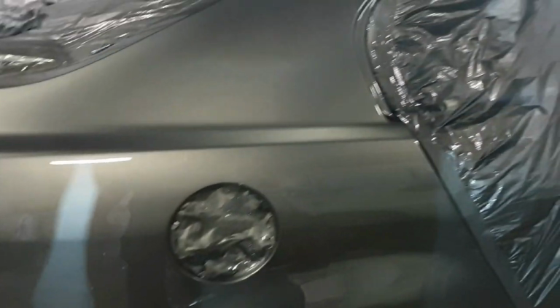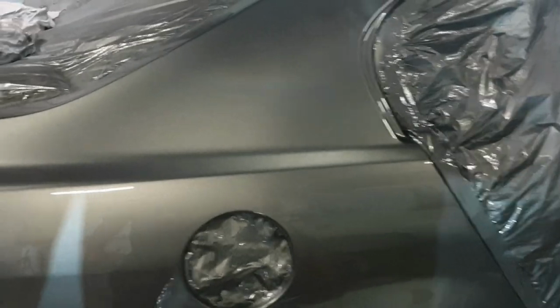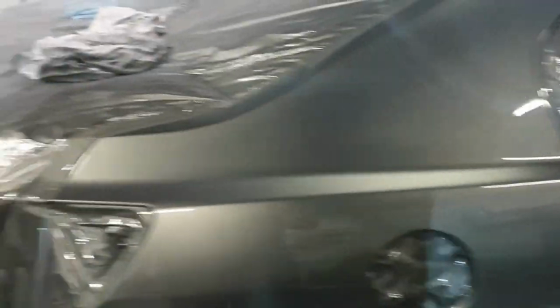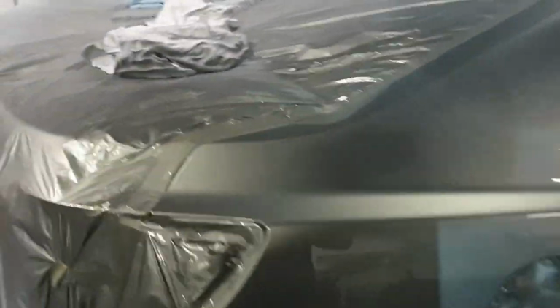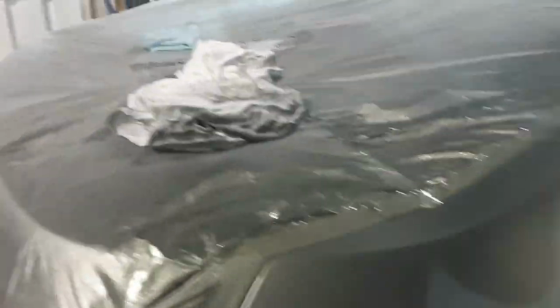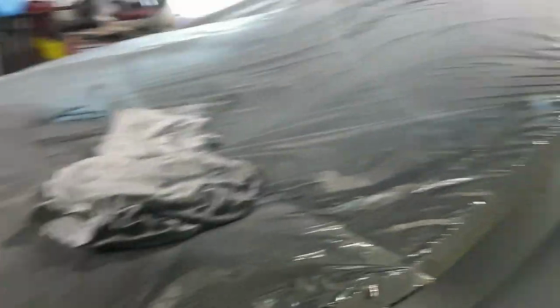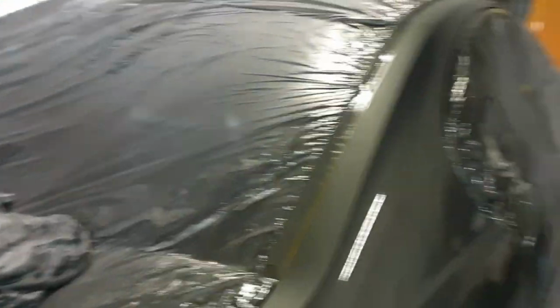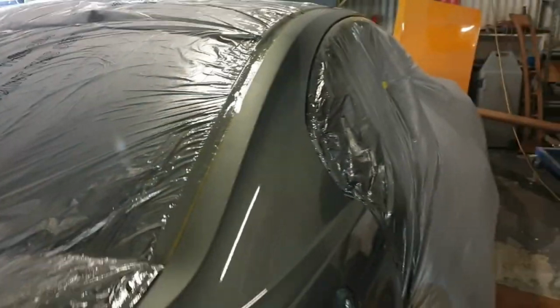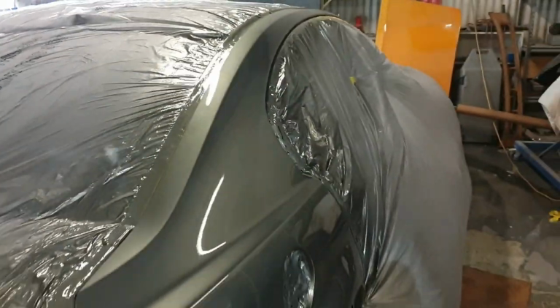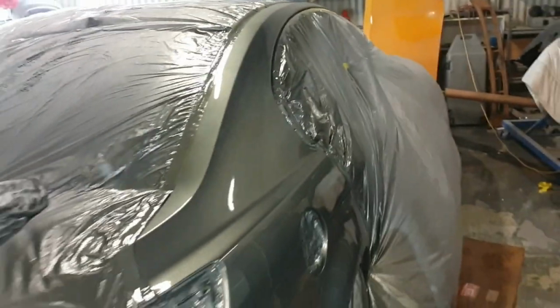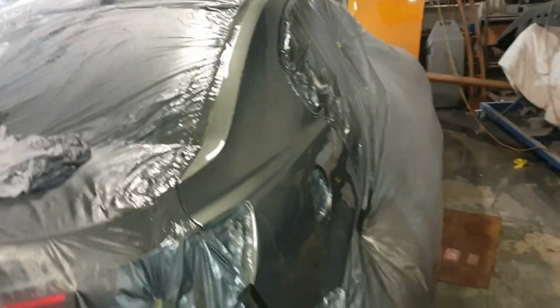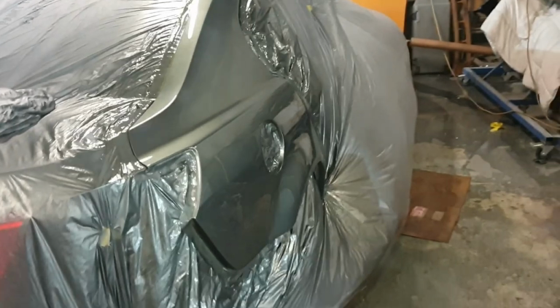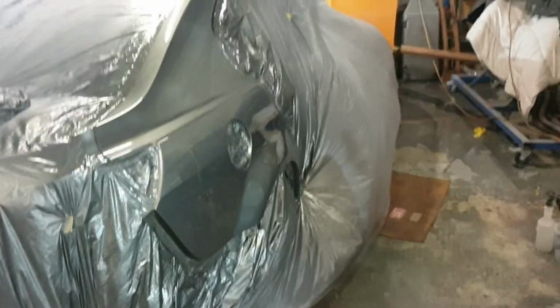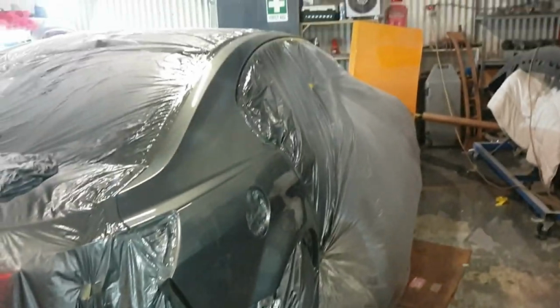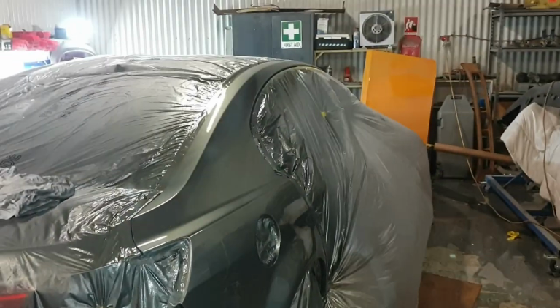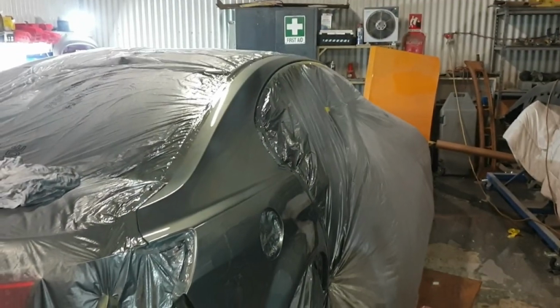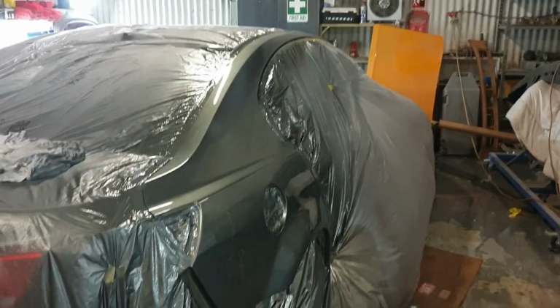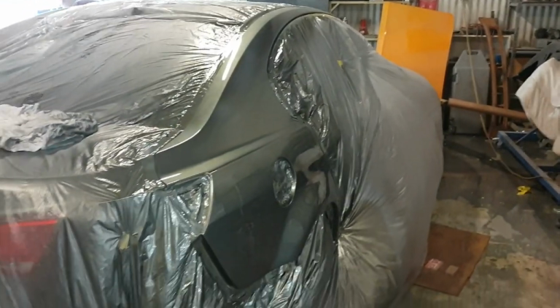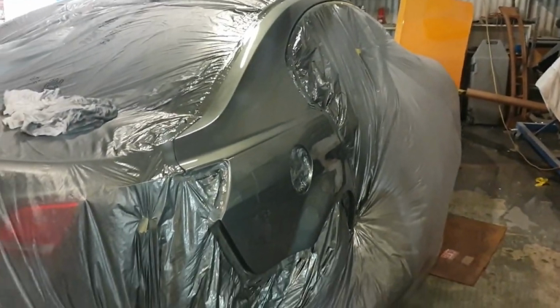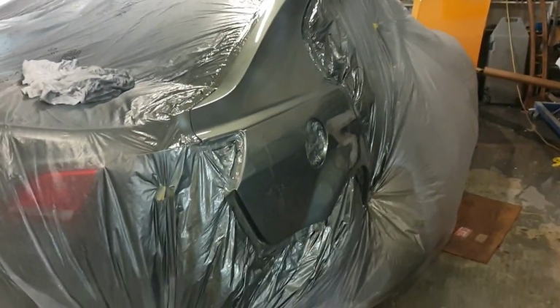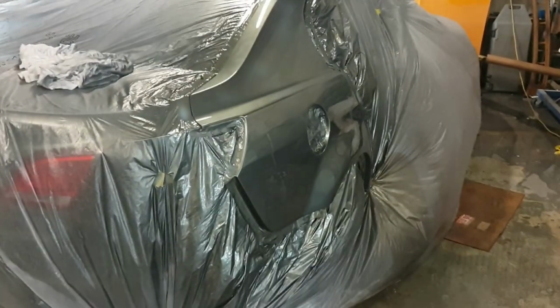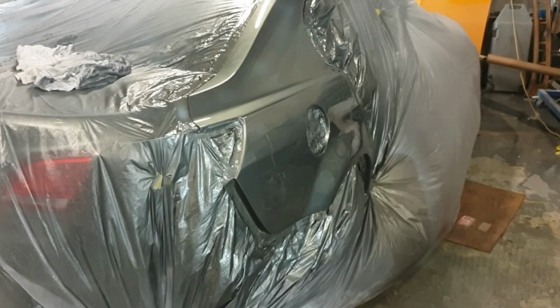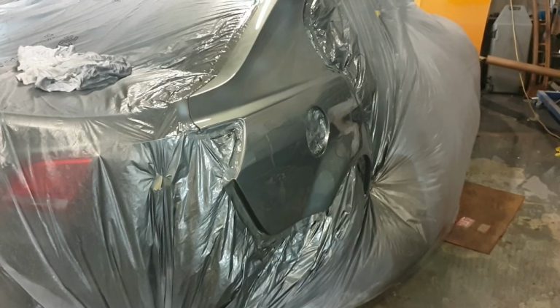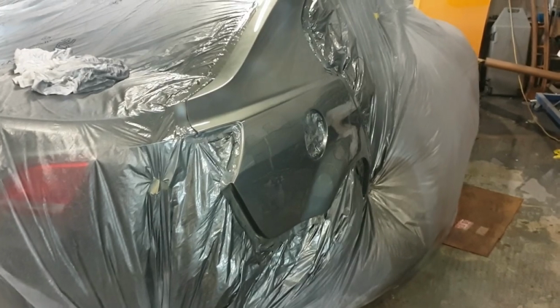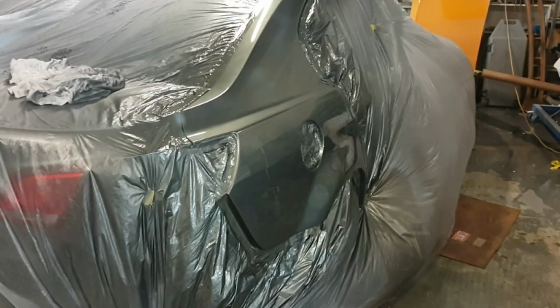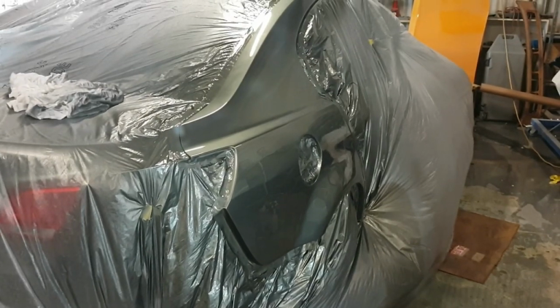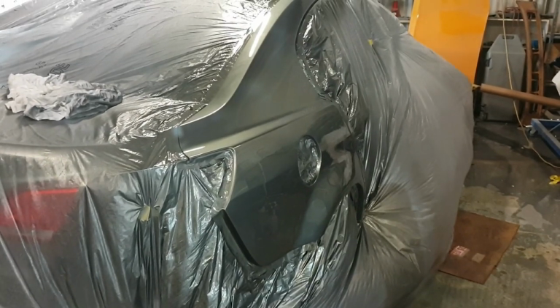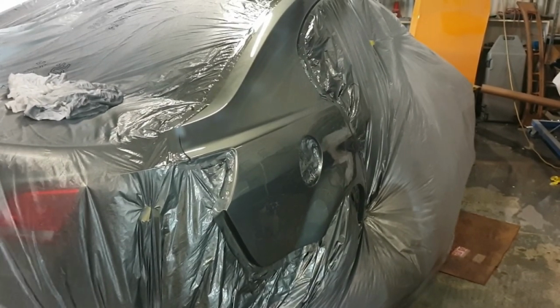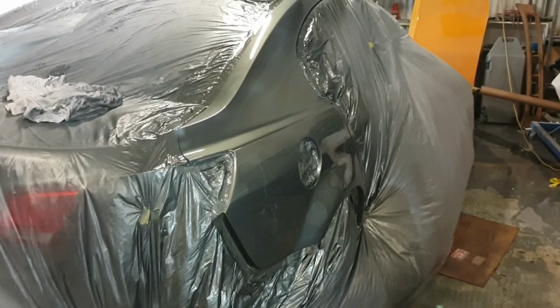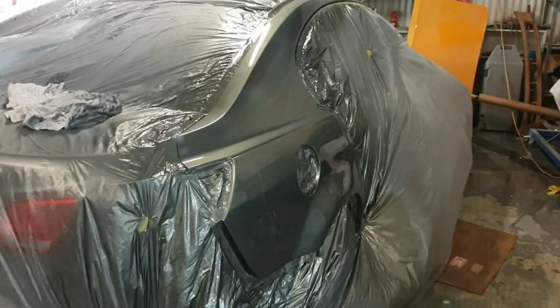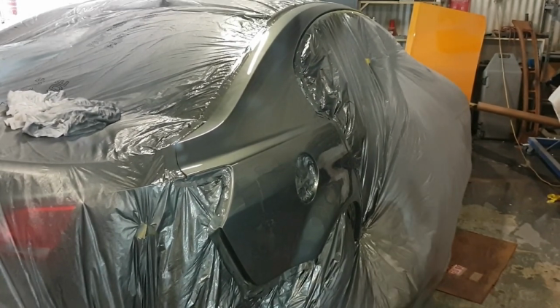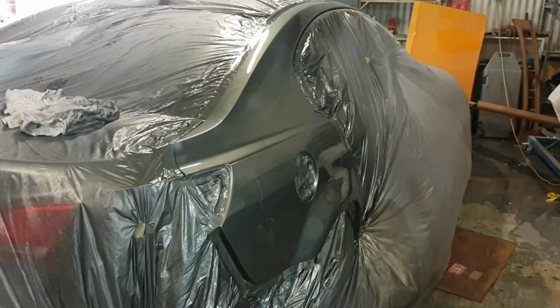I hope you enjoyed this little bonus video. The Commodore - or at least the back half of it - is now painted for the second time. Let's hope that when I unmask it tomorrow it's the right color. Stay tuned for more episodes.